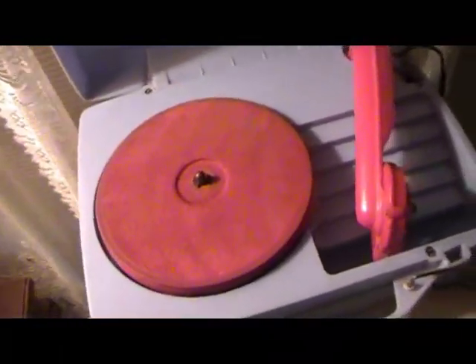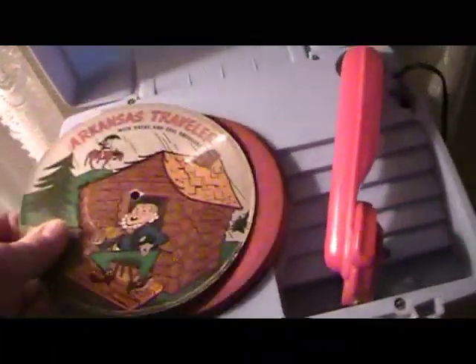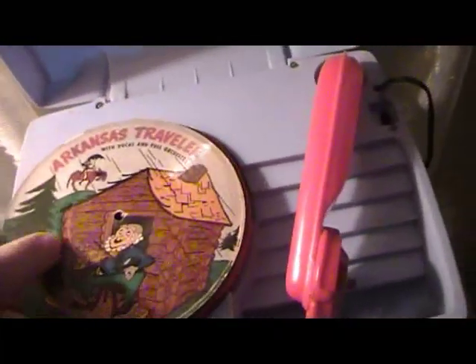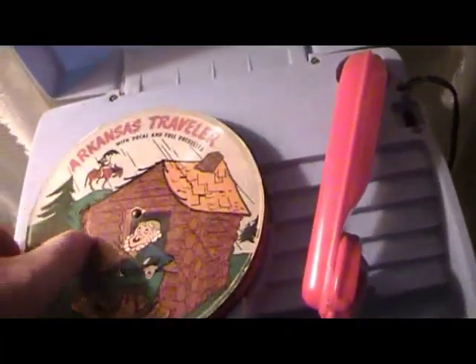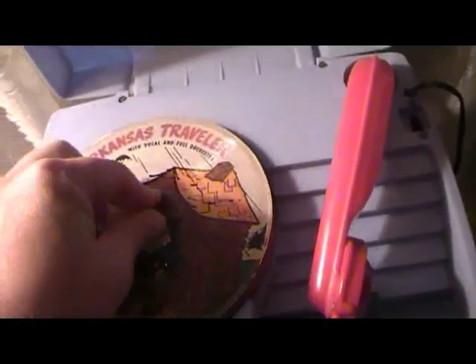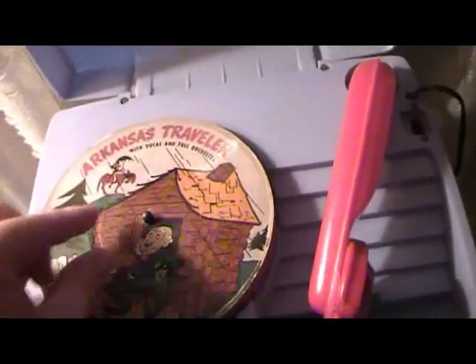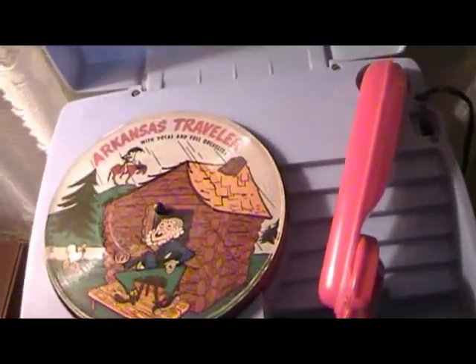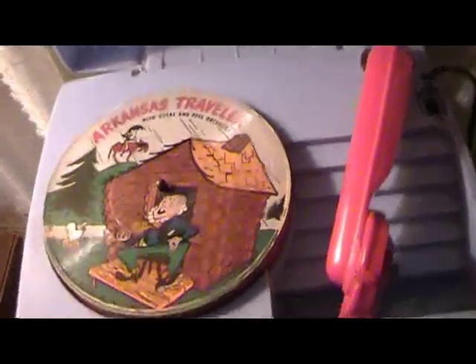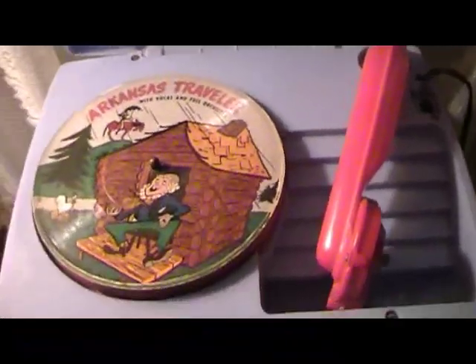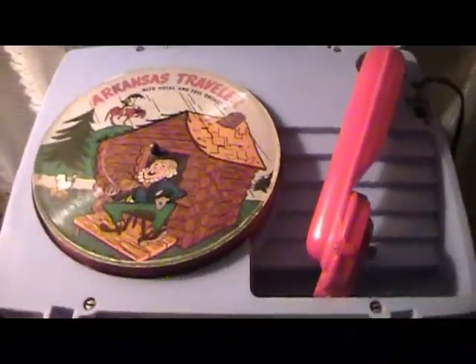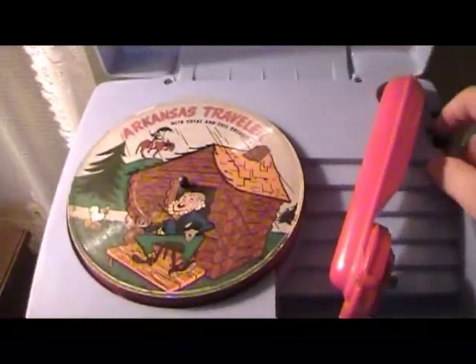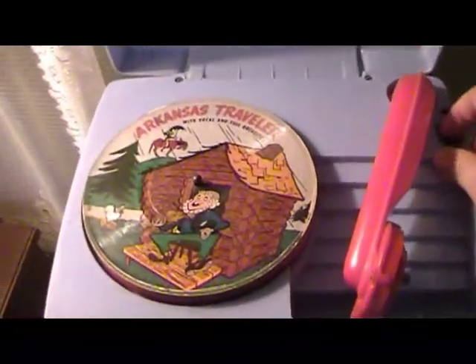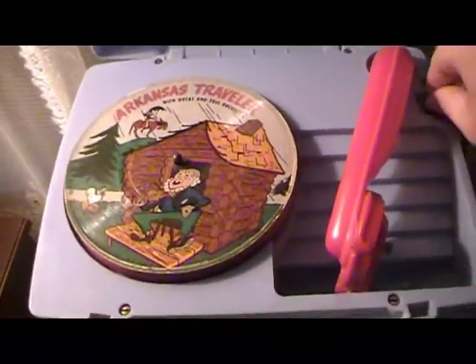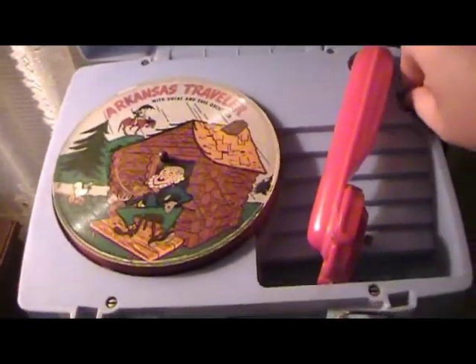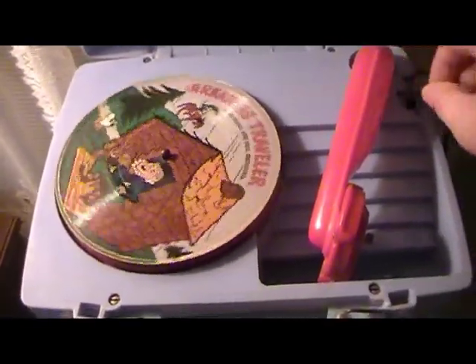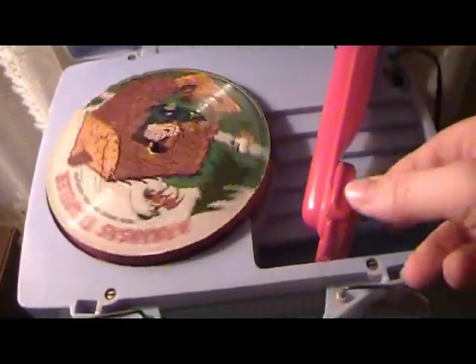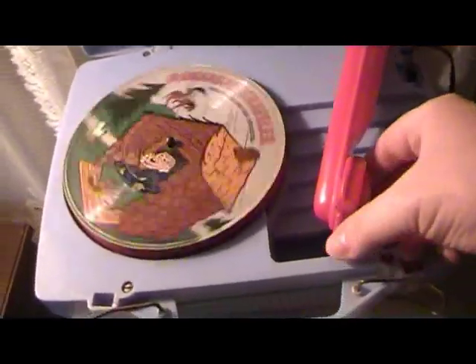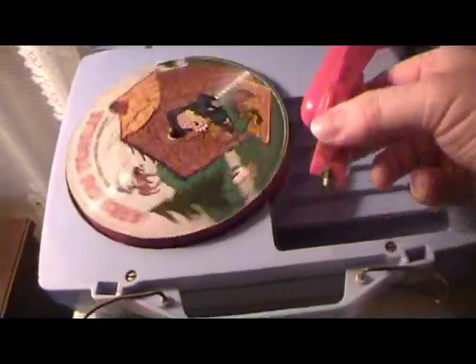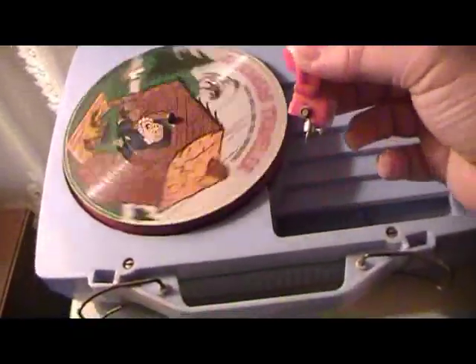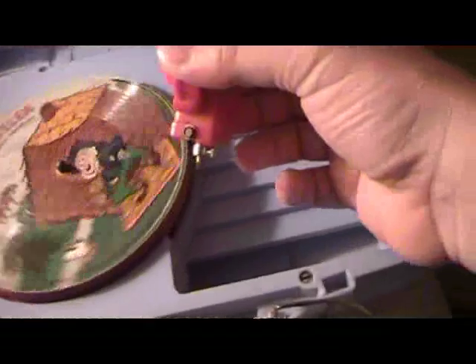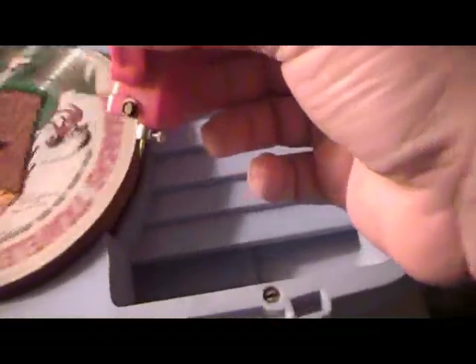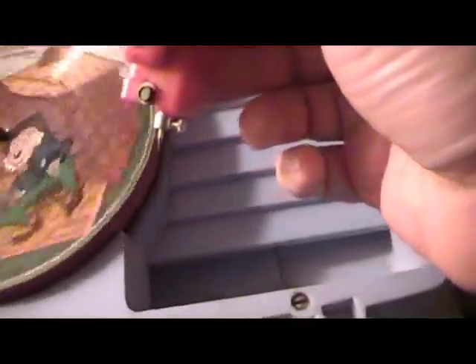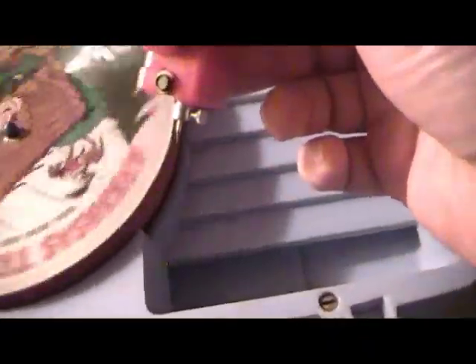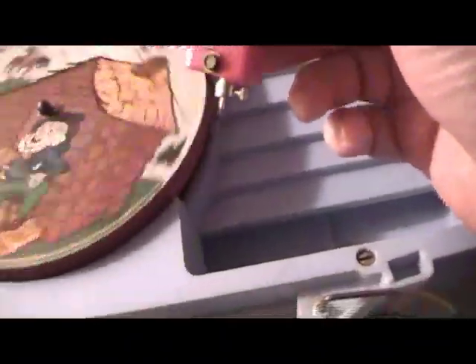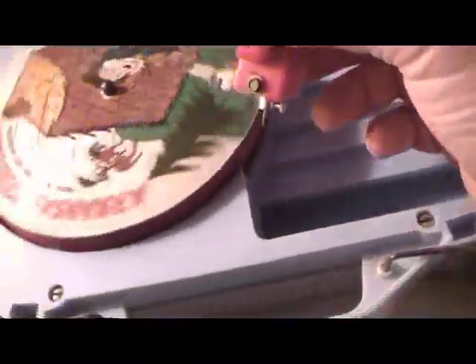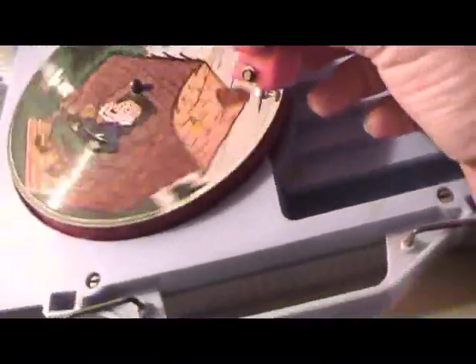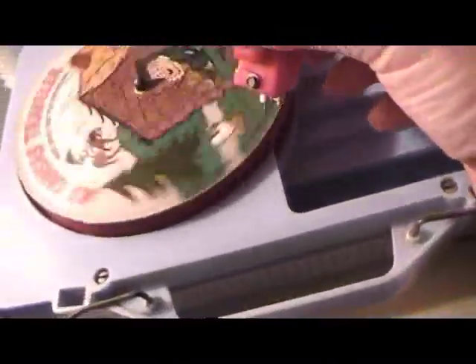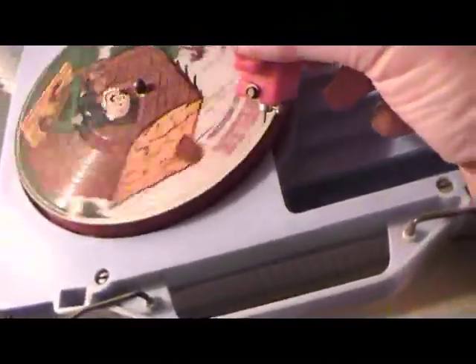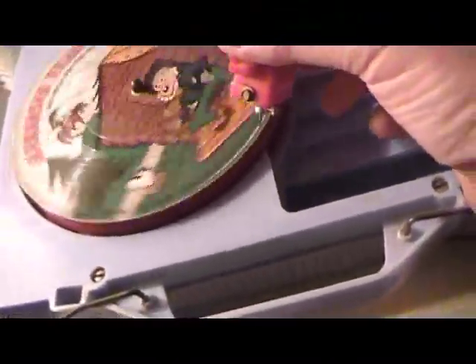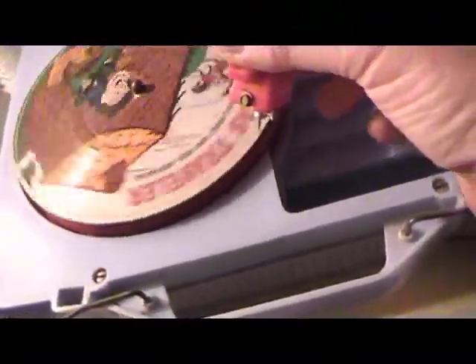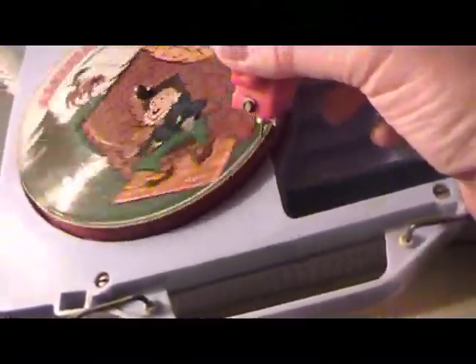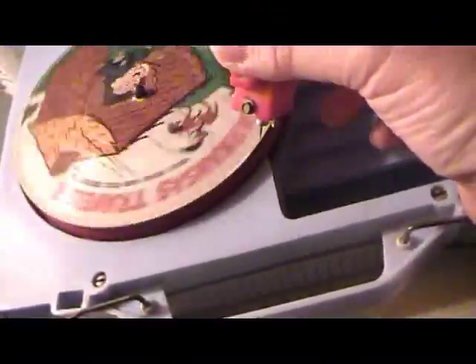I'll put another little record on here to show you what it actually sounds like. It uses a standard steel needle or fiber needle, whatever your choice is.